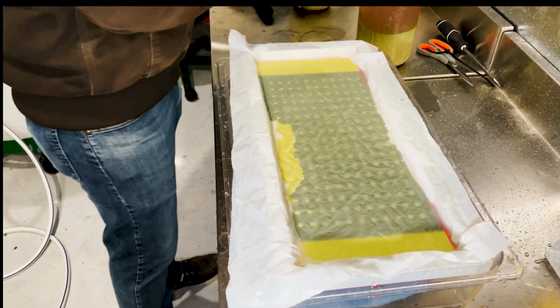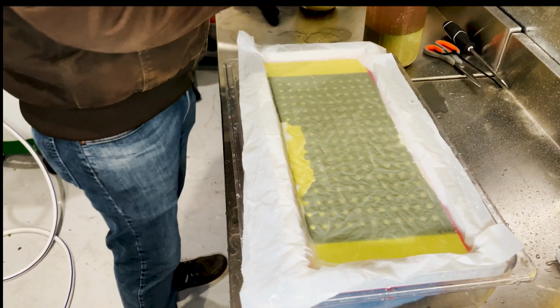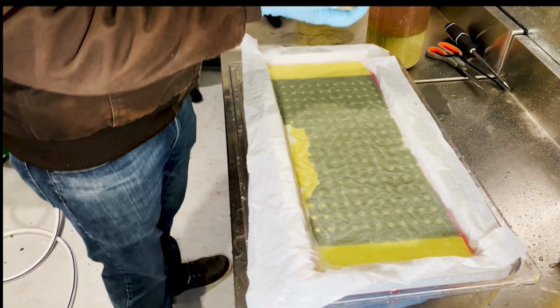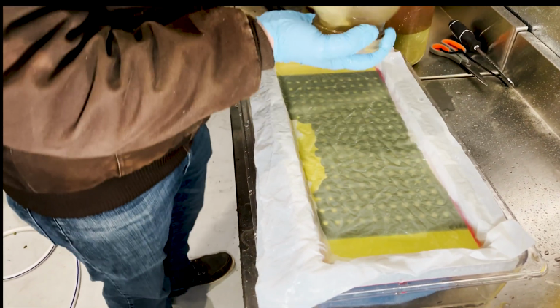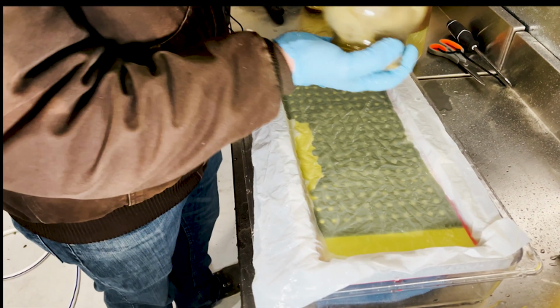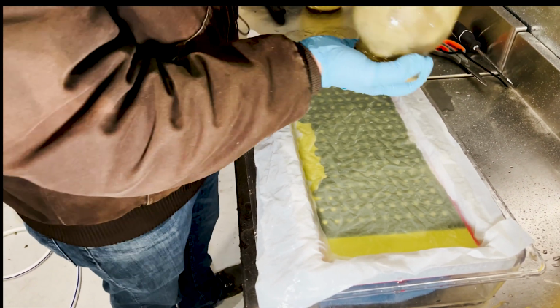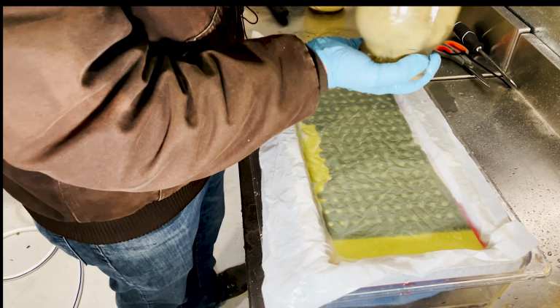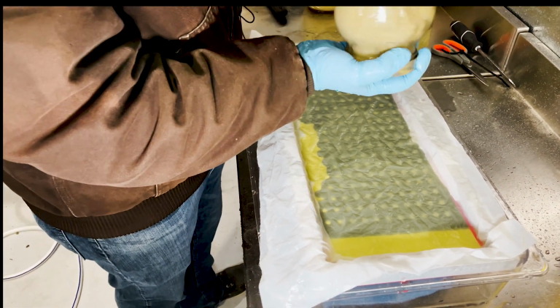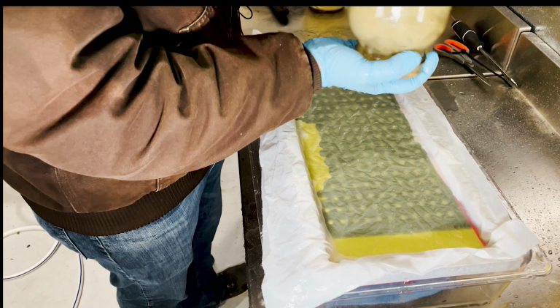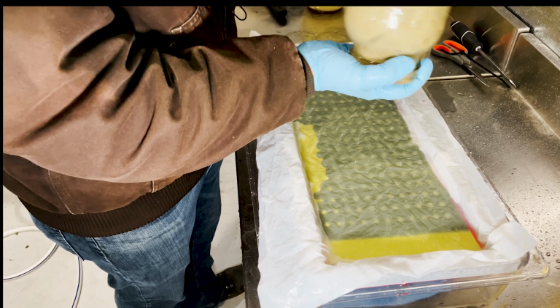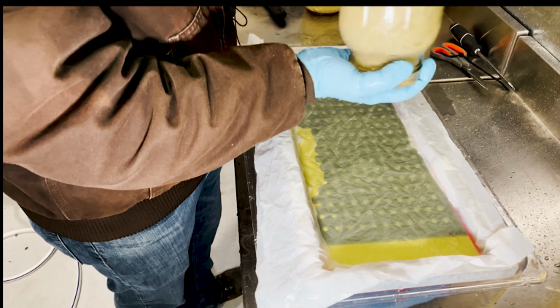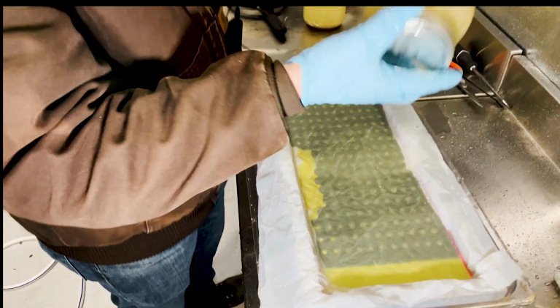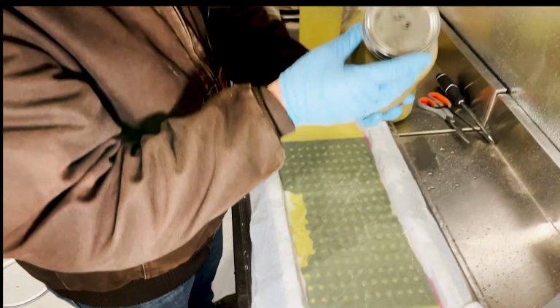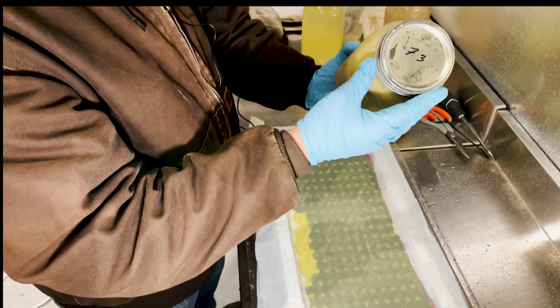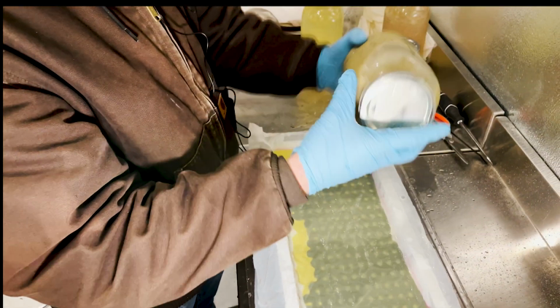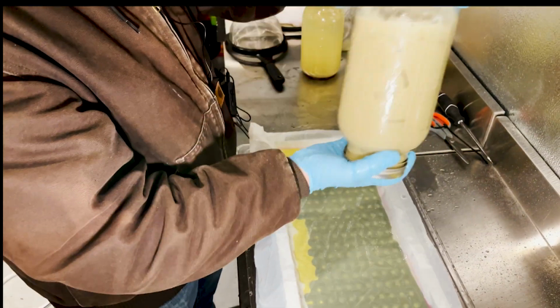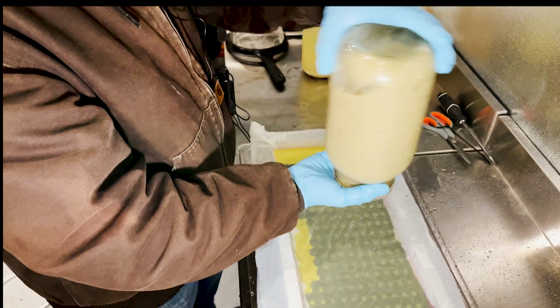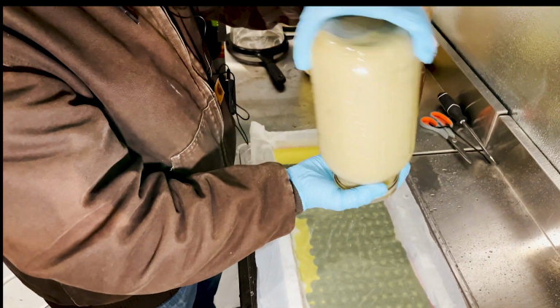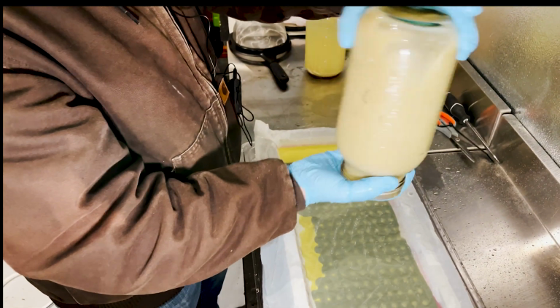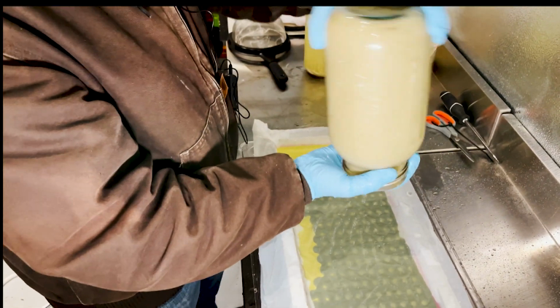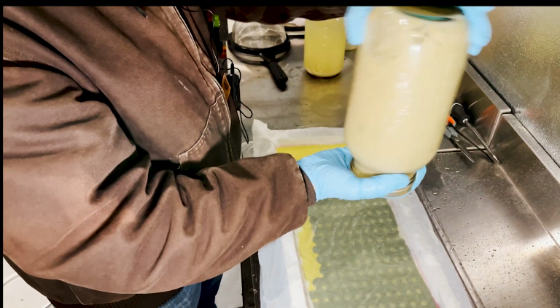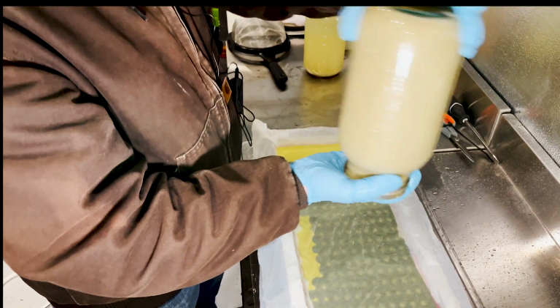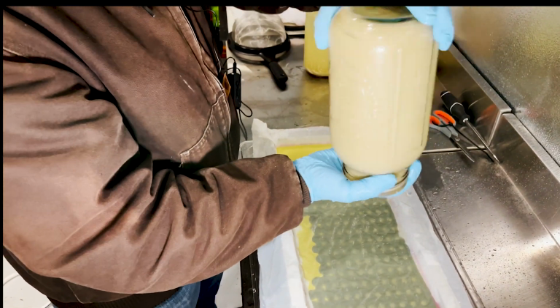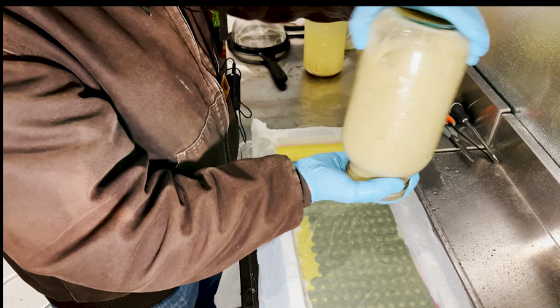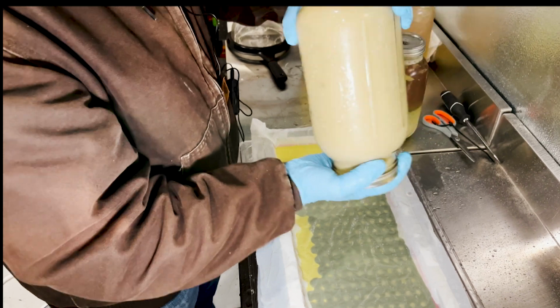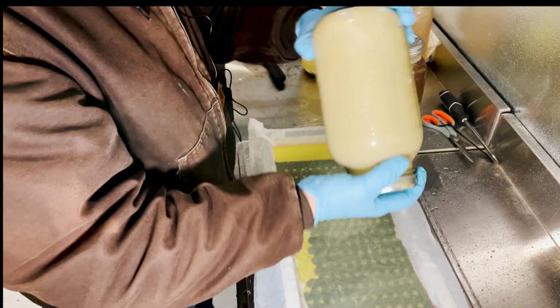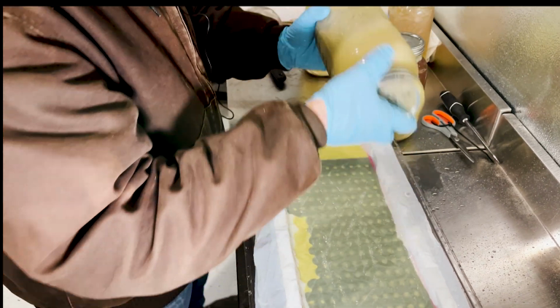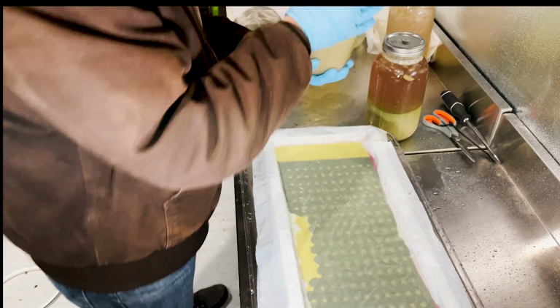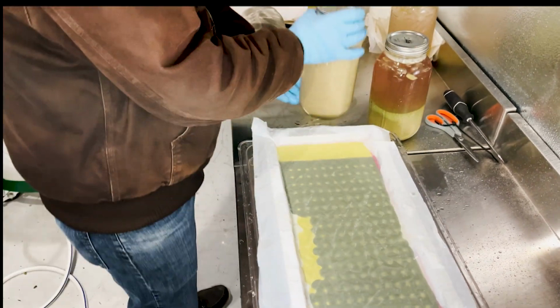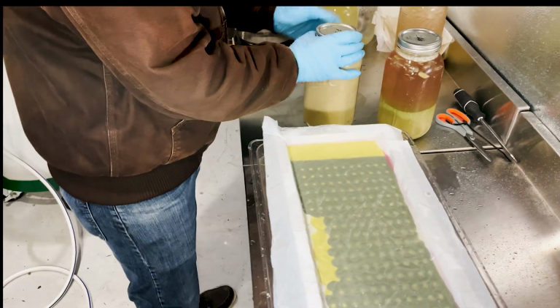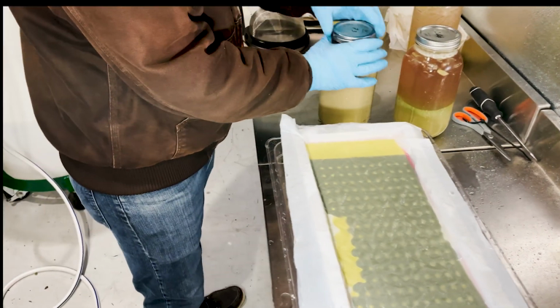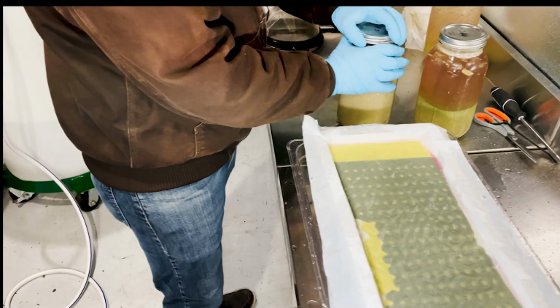I'm going to take my jar of hash — it's our 73 micron — and give it a nice shake and stir to get it all mixed up.